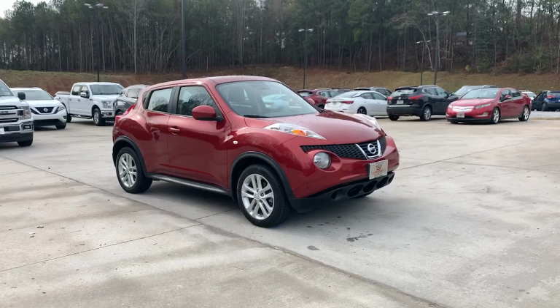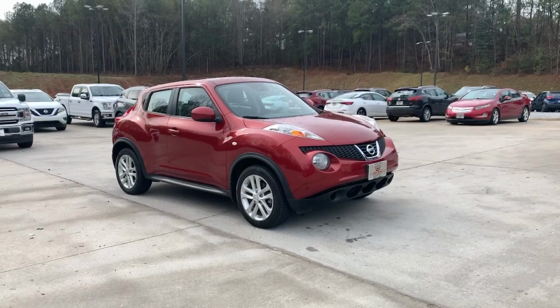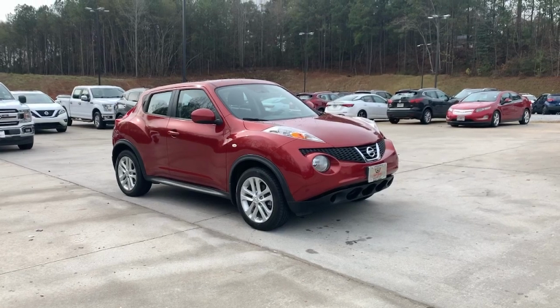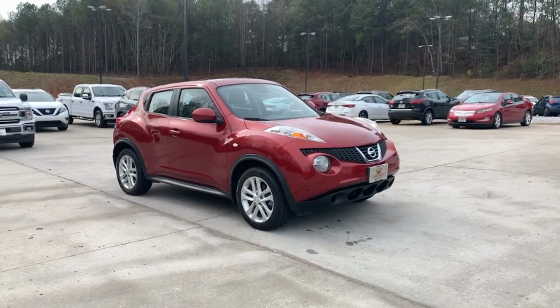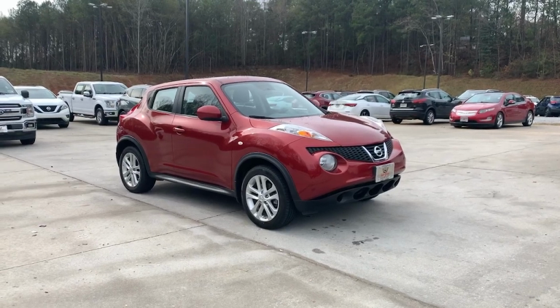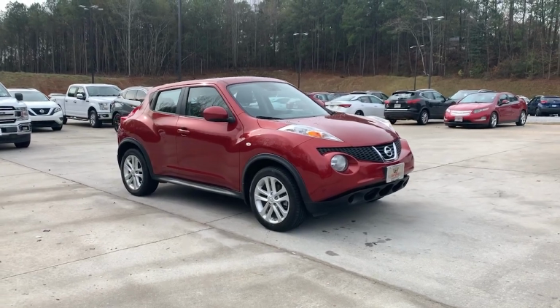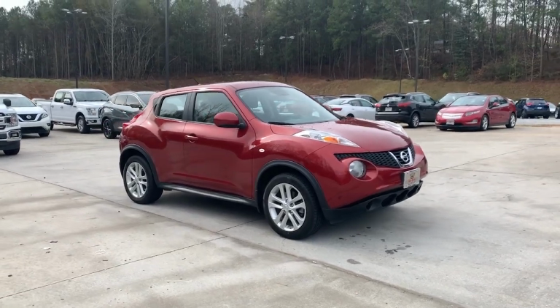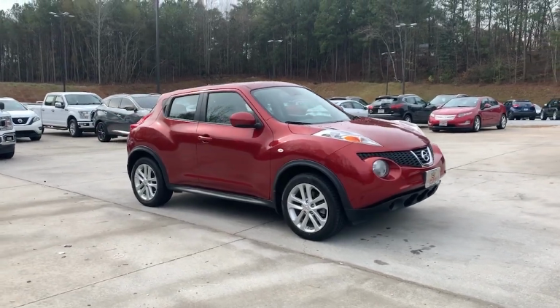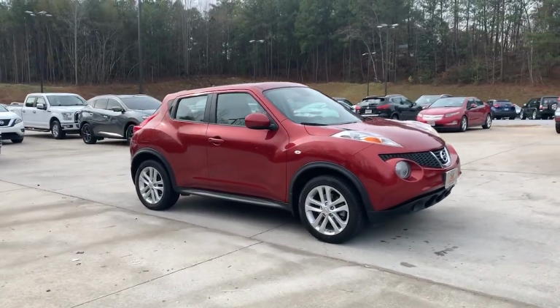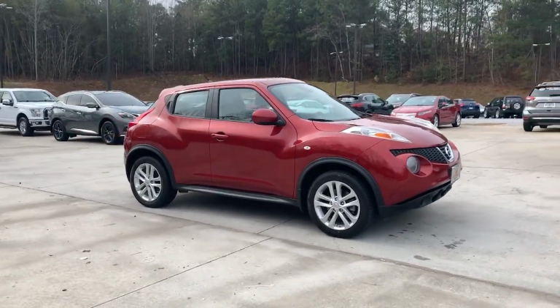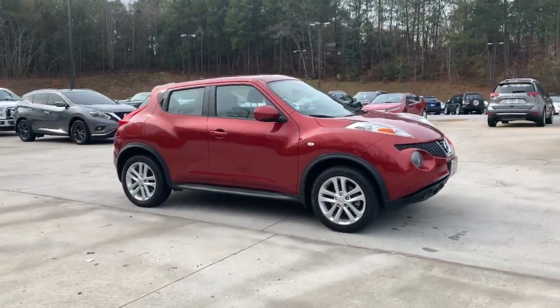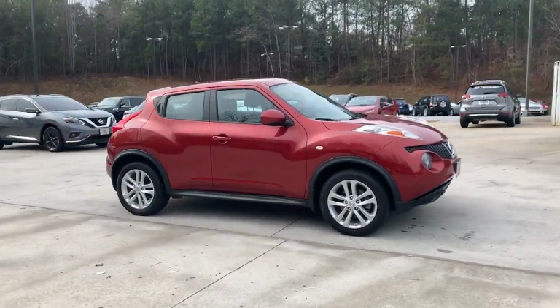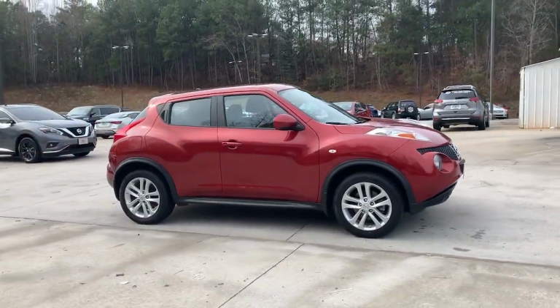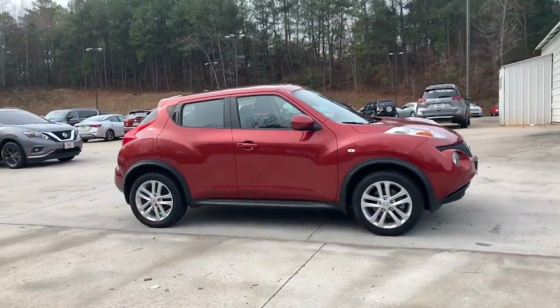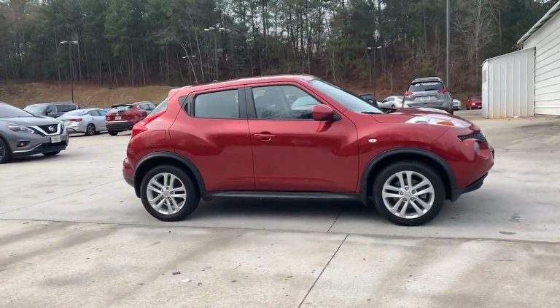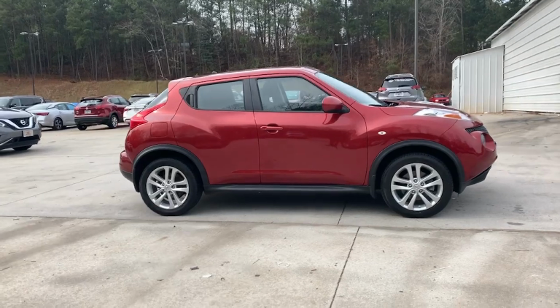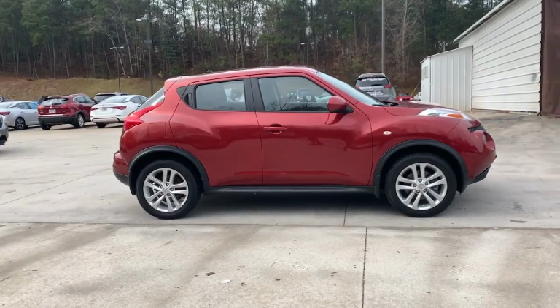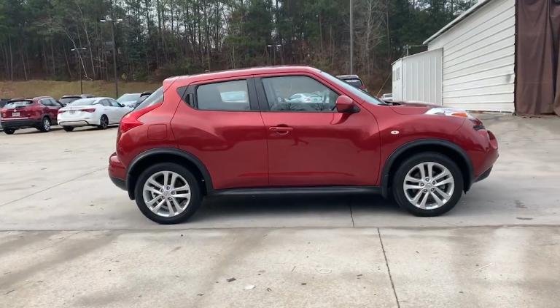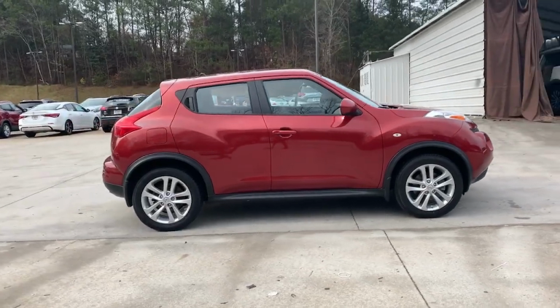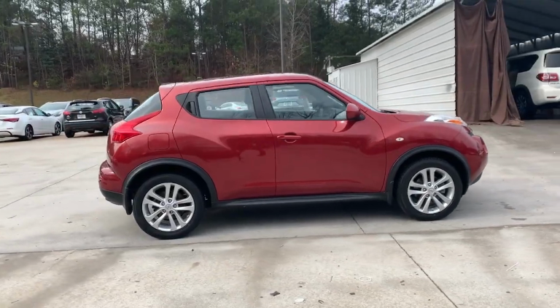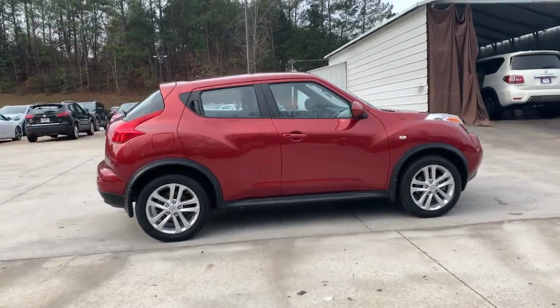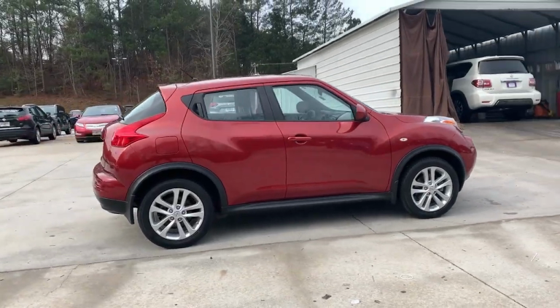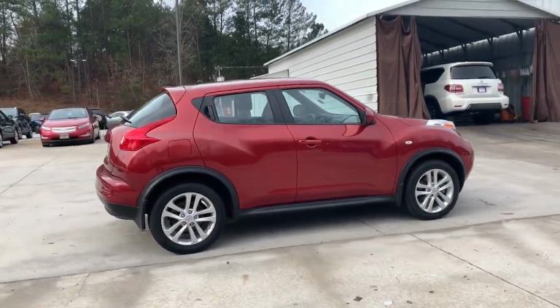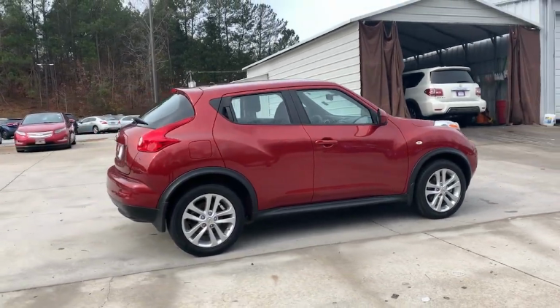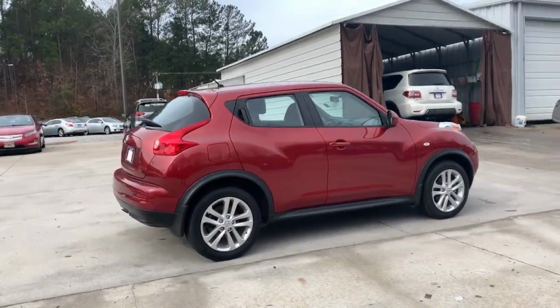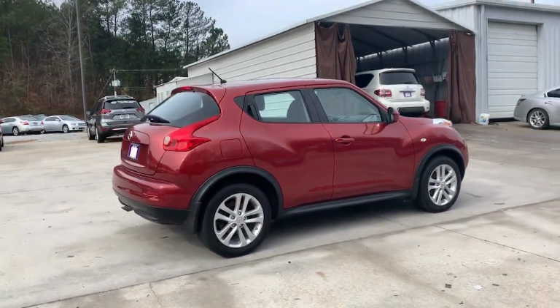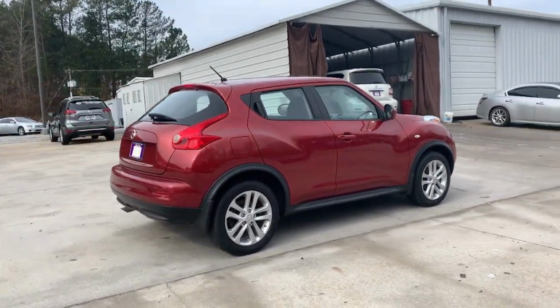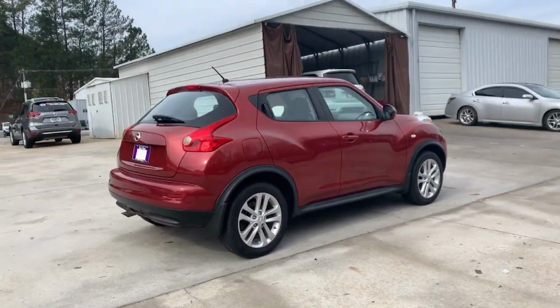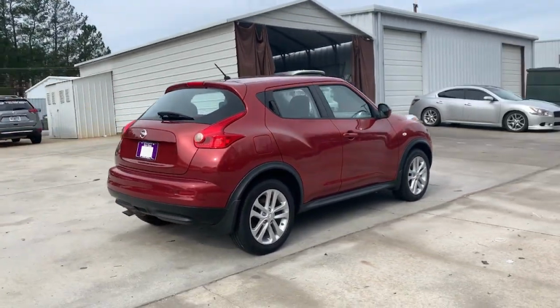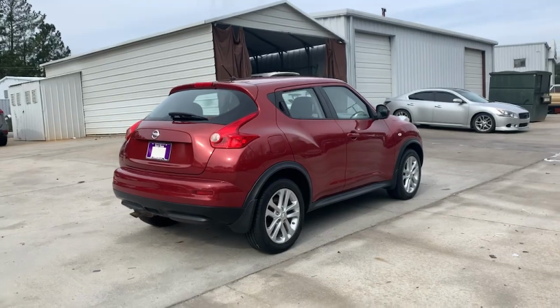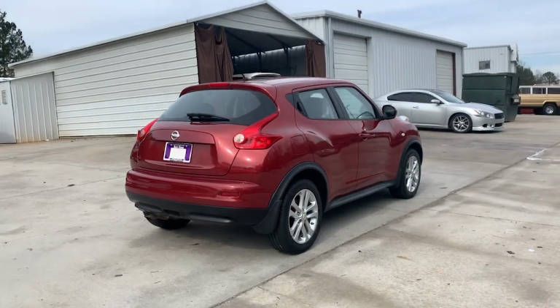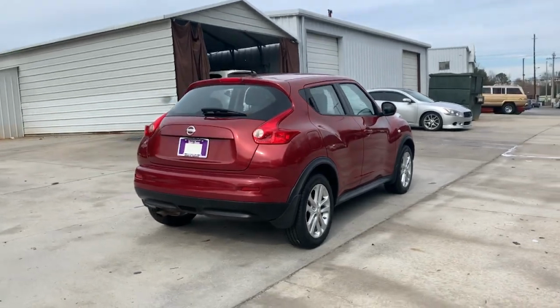This could be the car for you. The 2013 Nissan Juke. With less than 110,000 miles on the odometer, this vehicle stands out from the rest.